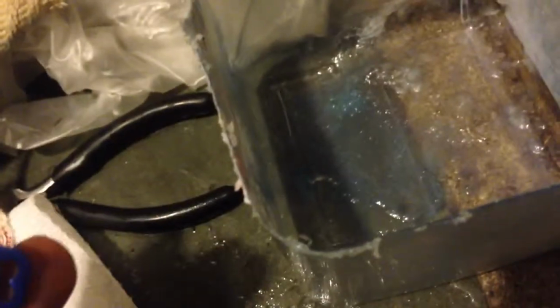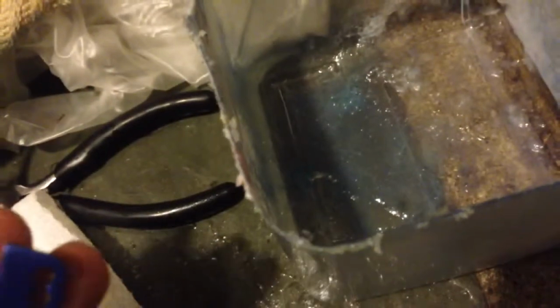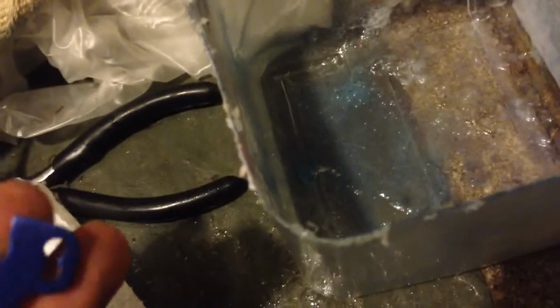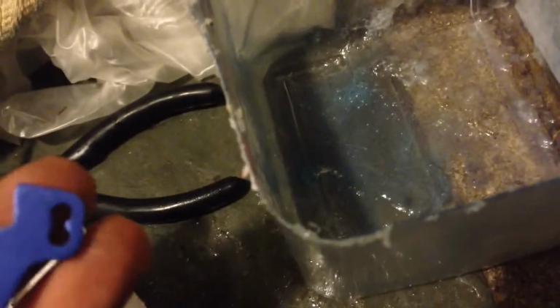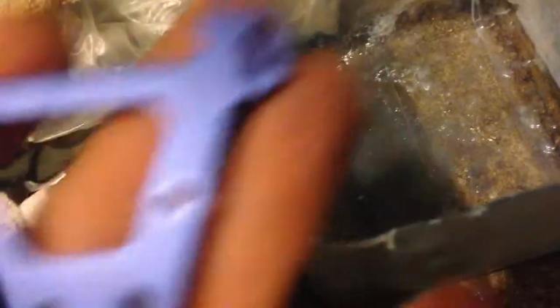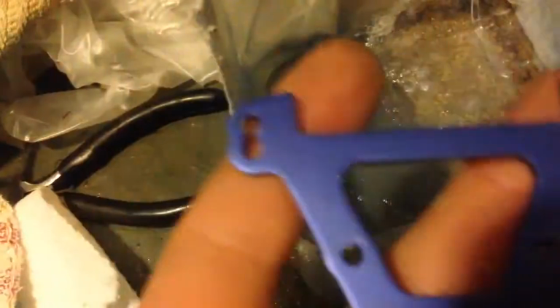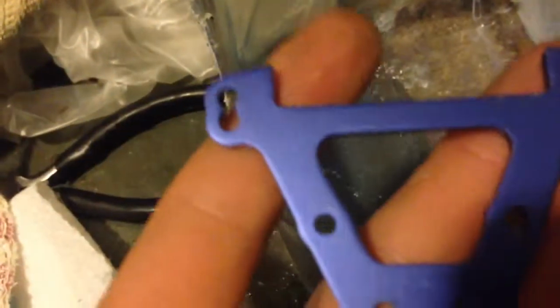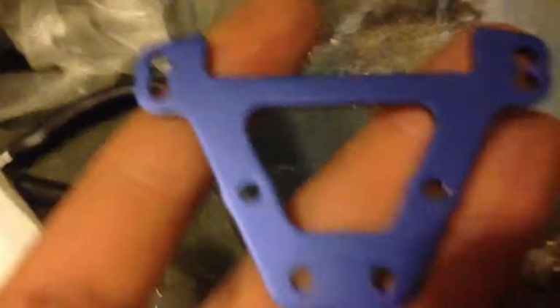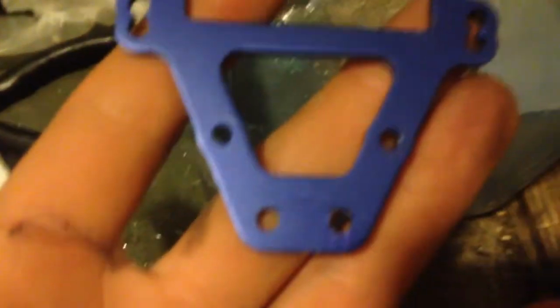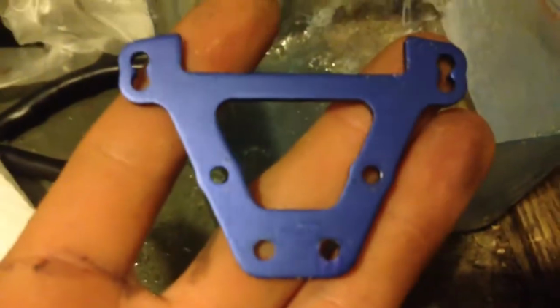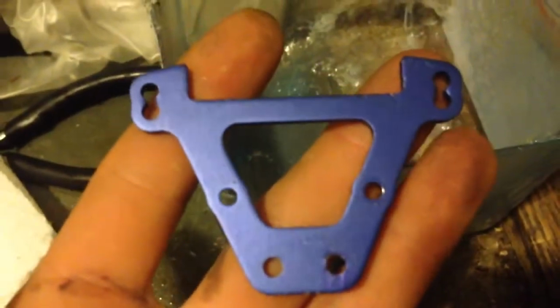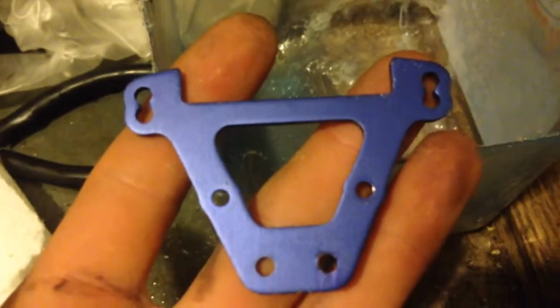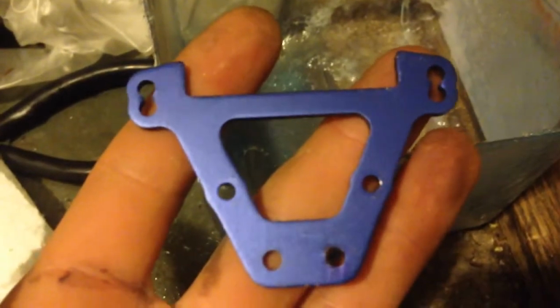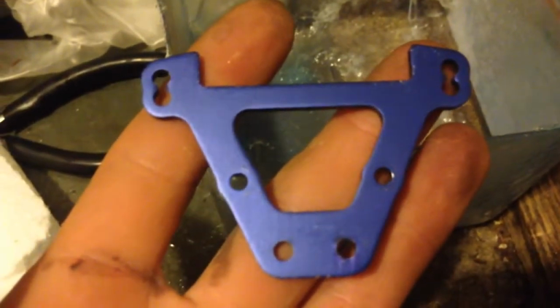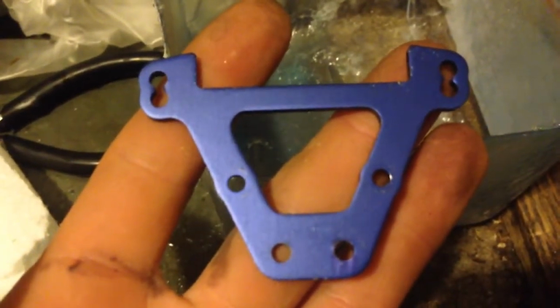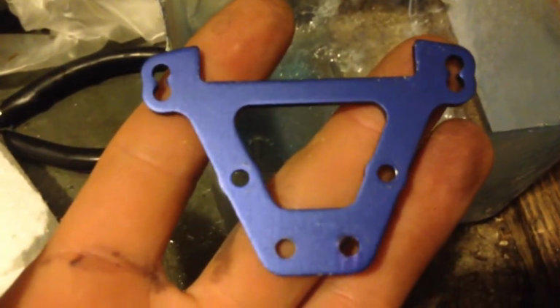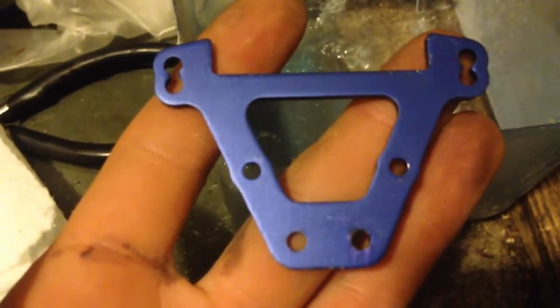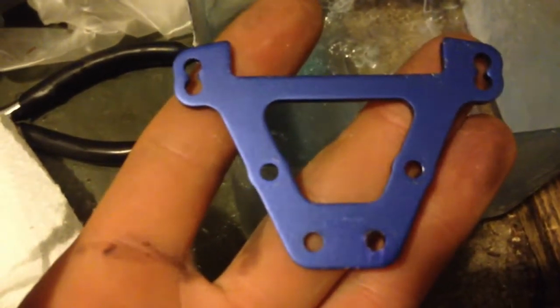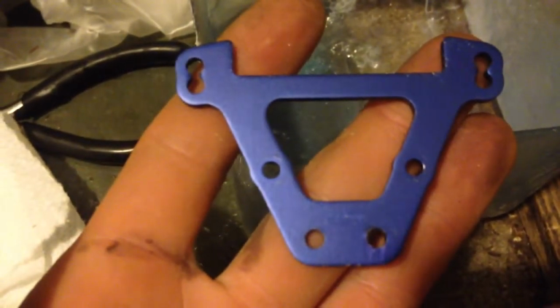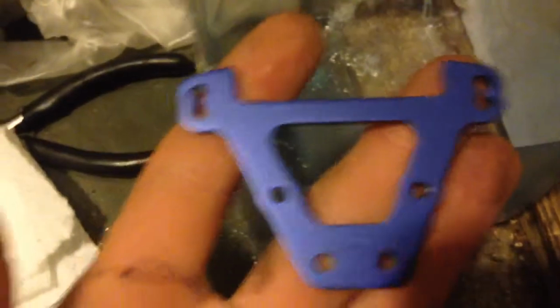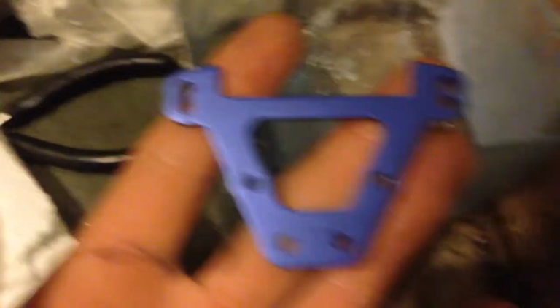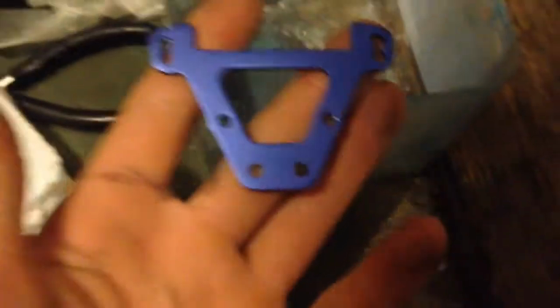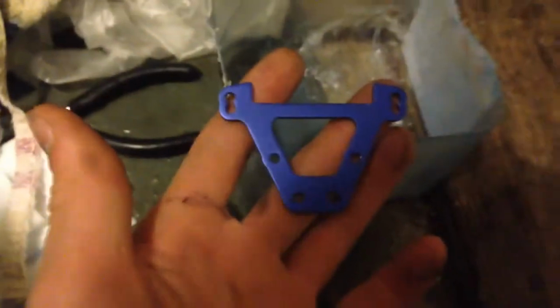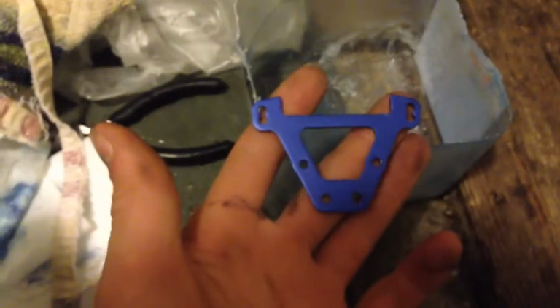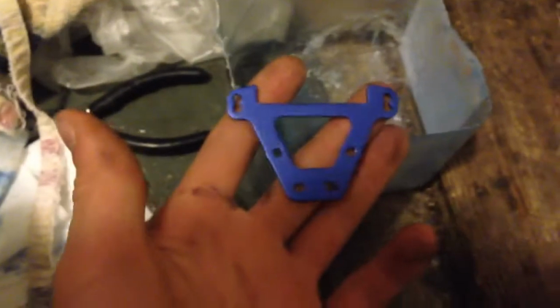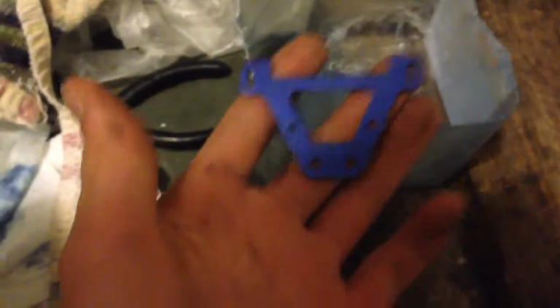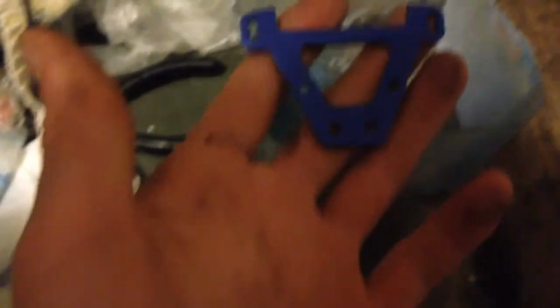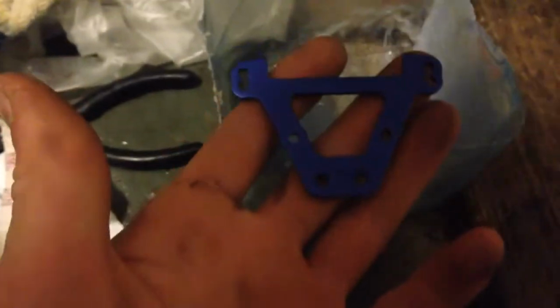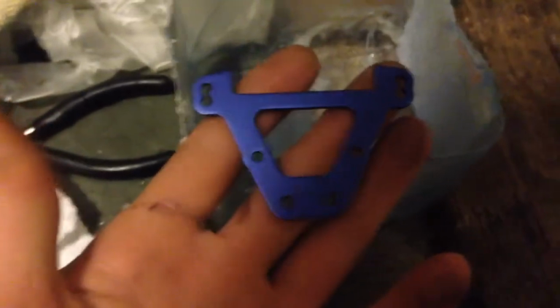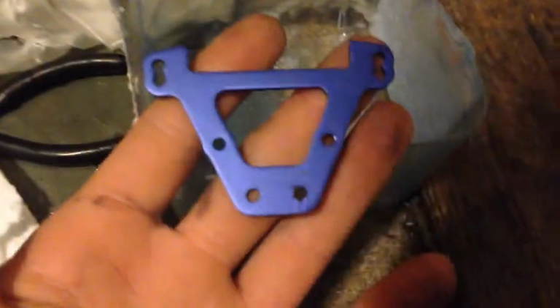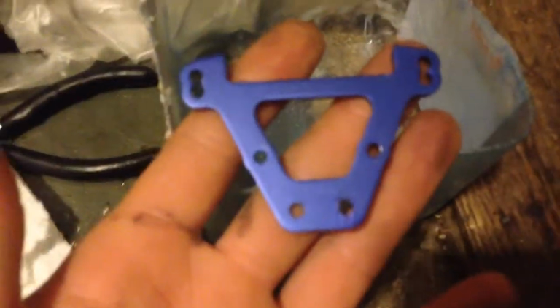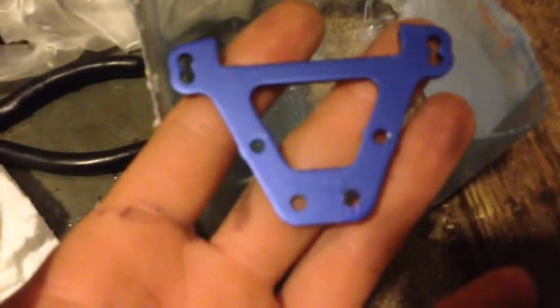Today I'll be showing you how to de-anodize aluminum. I have this off my Traxxas Summit. I'll be de-anodizing this and also all my wheel nuts, along with another one of these.